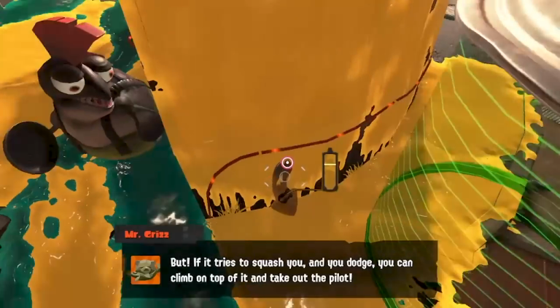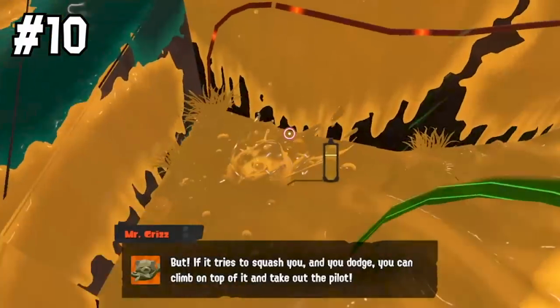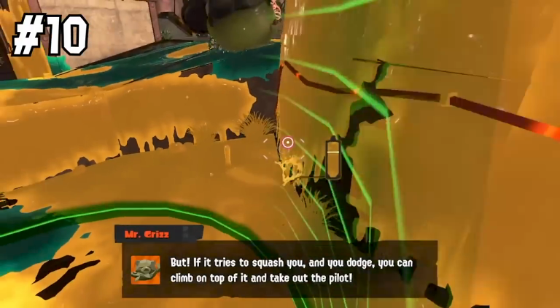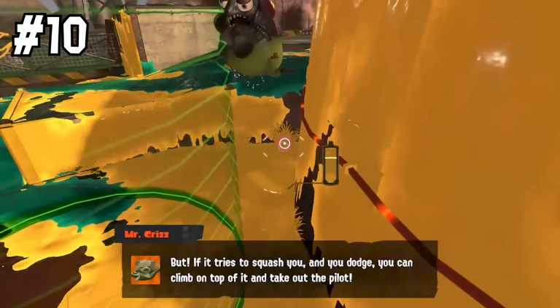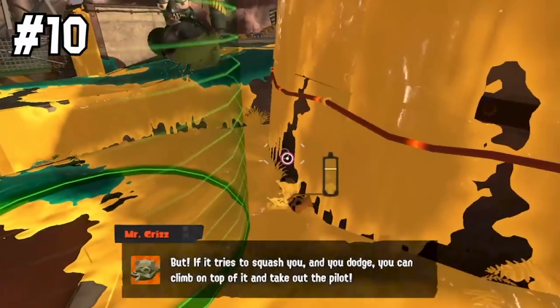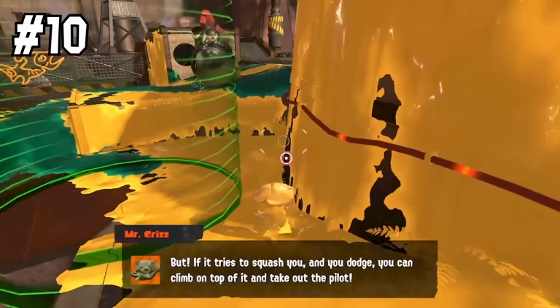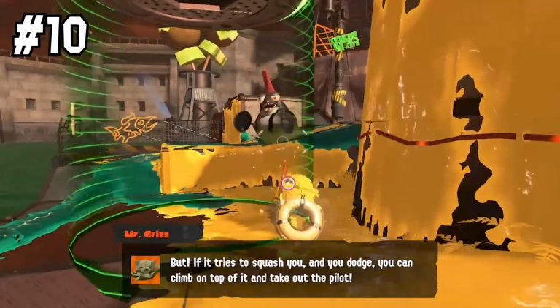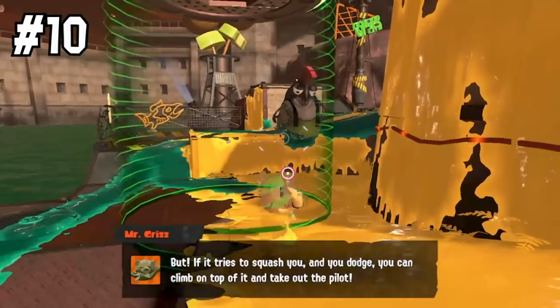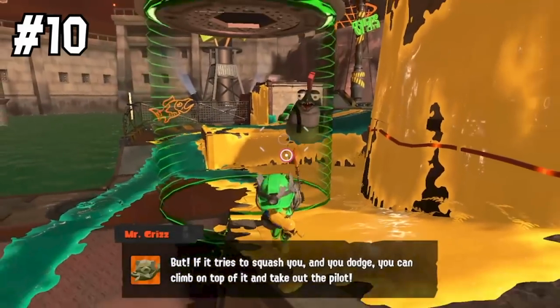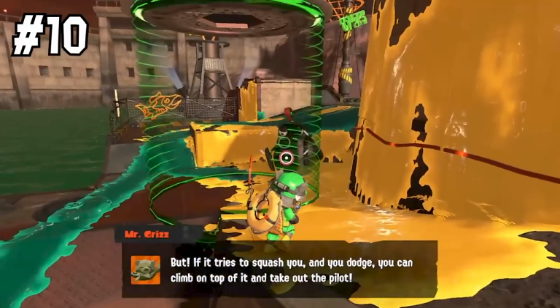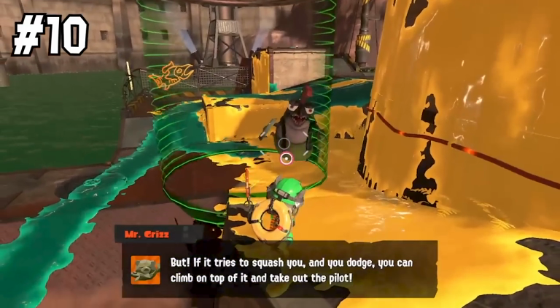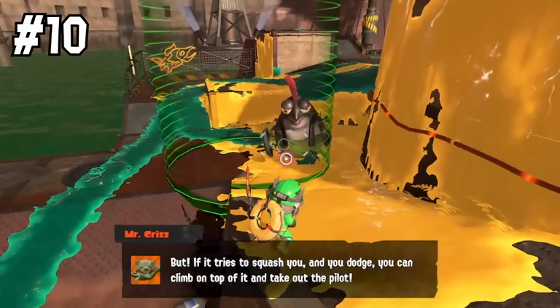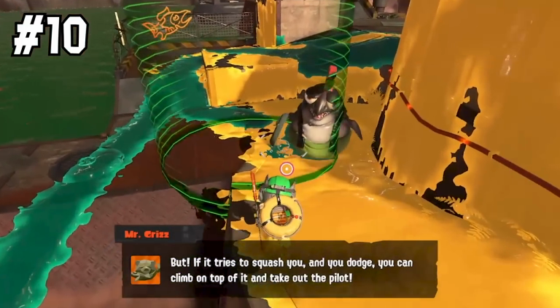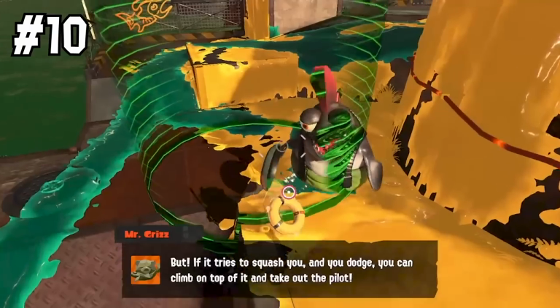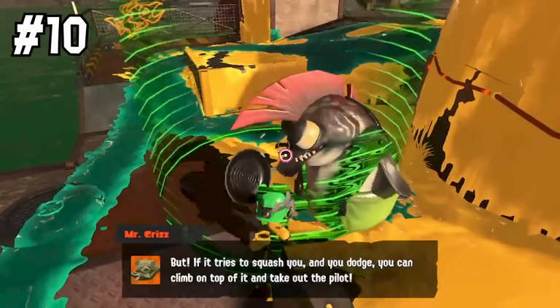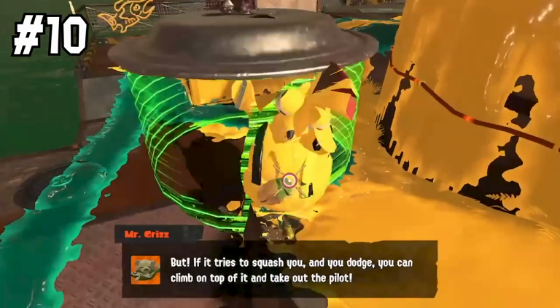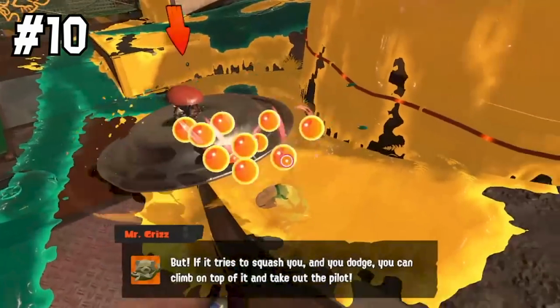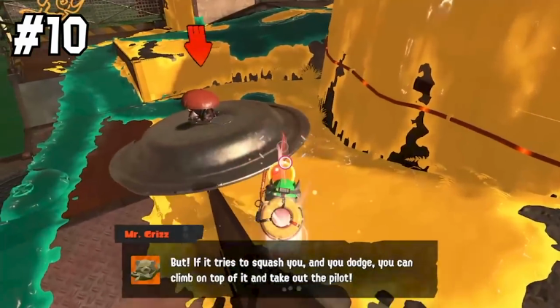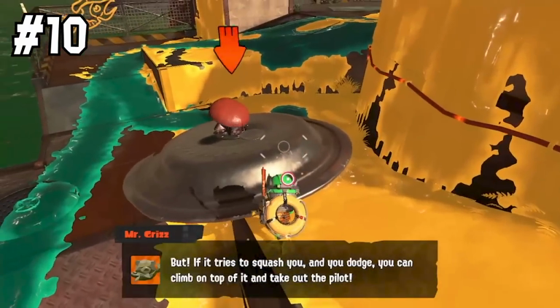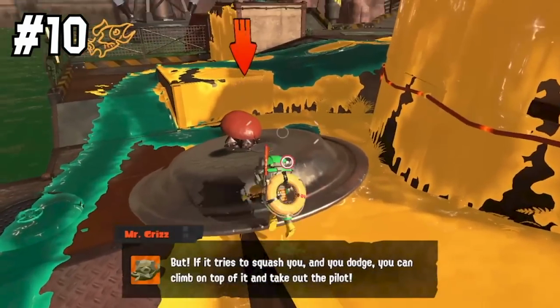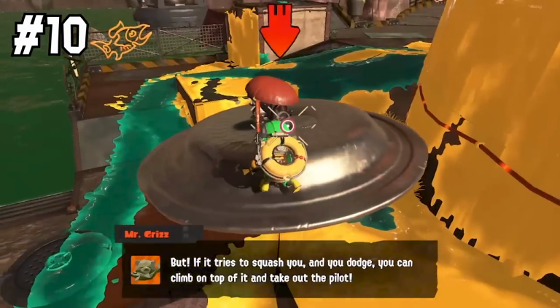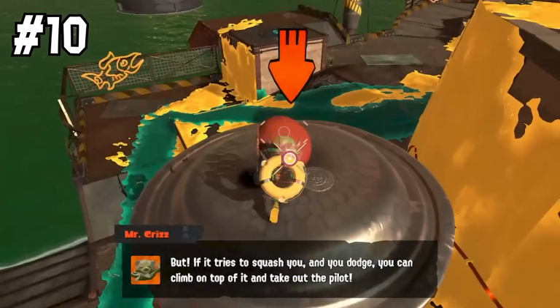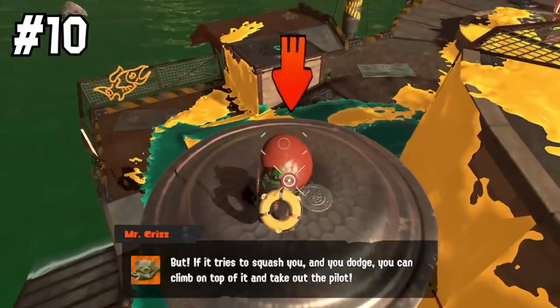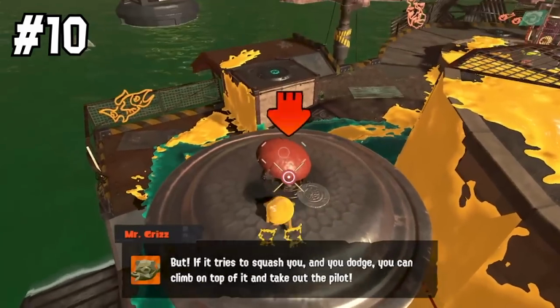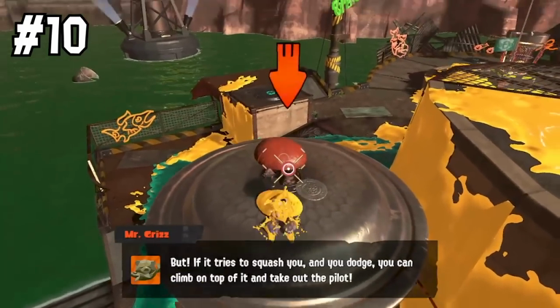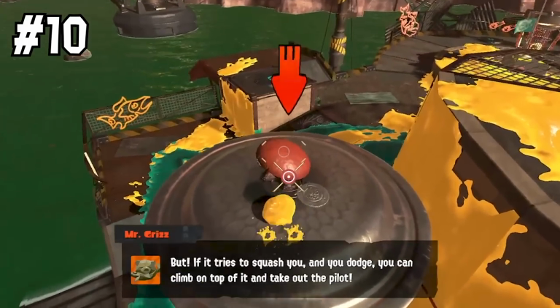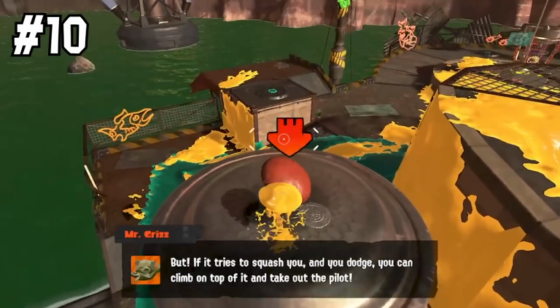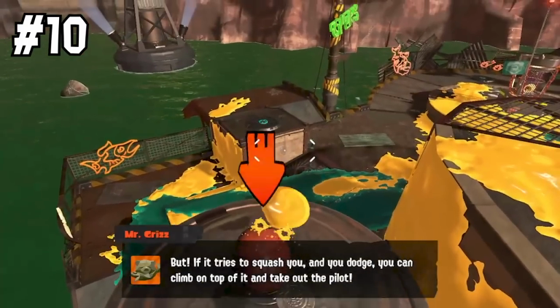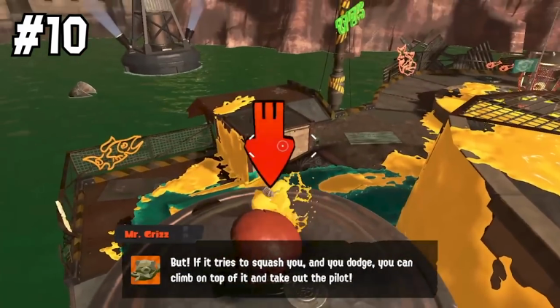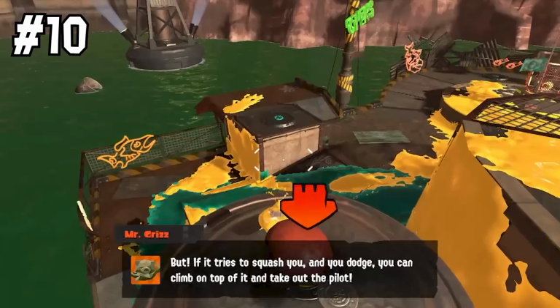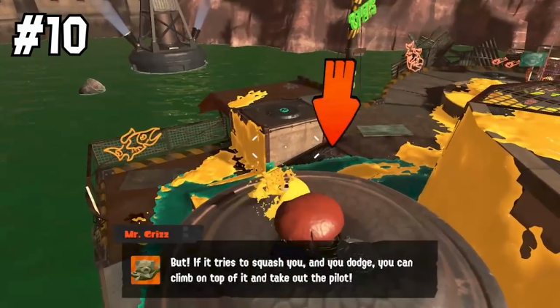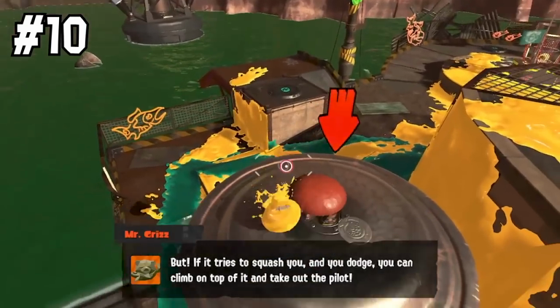Number ten: let Slamin' Lids get a lot of adds underneath them before letting them fall down — it'll splat all of the adds. But if the Slamin' Lid just spawned and you have the opportunity to take it down before anything comes out, that would be even more optimal.